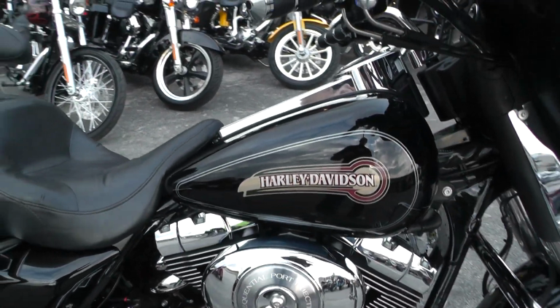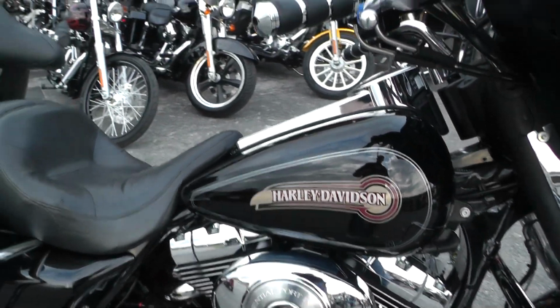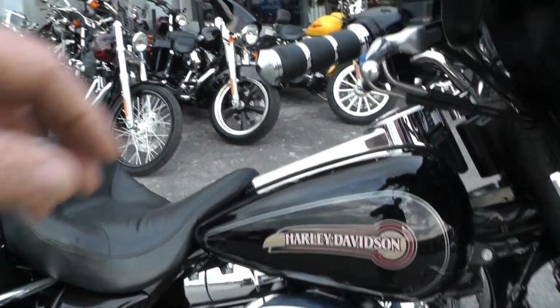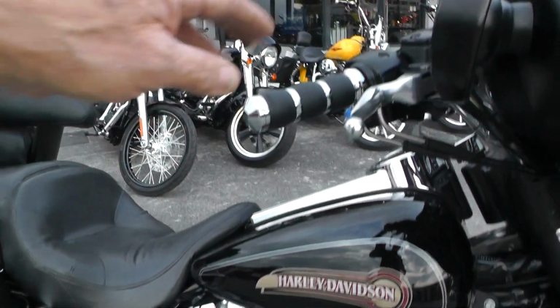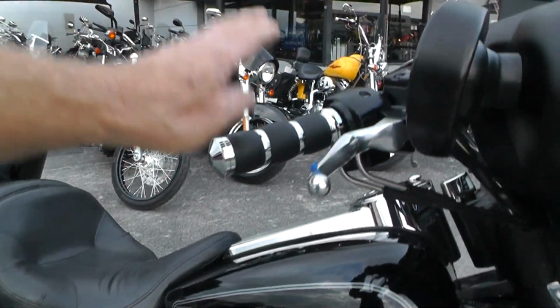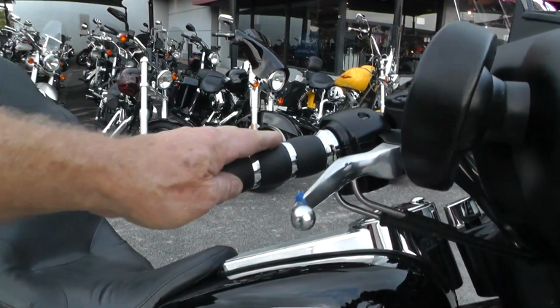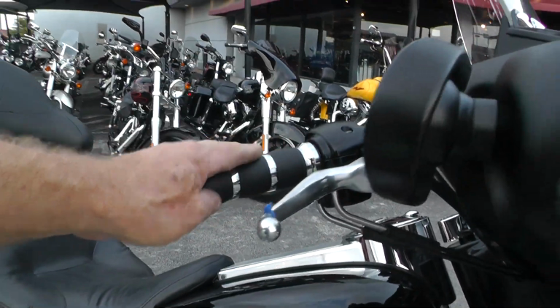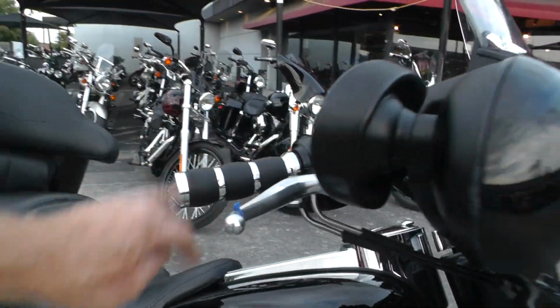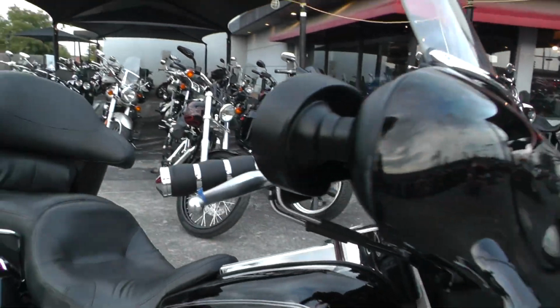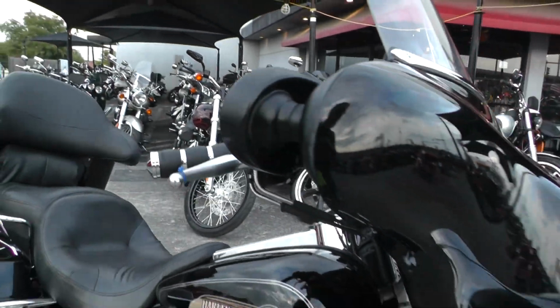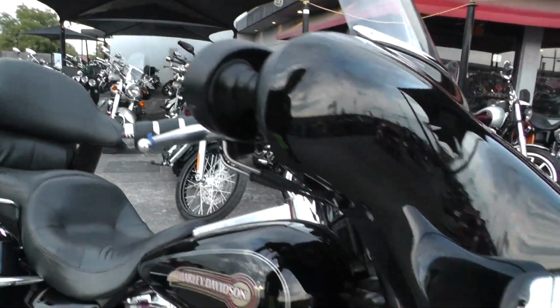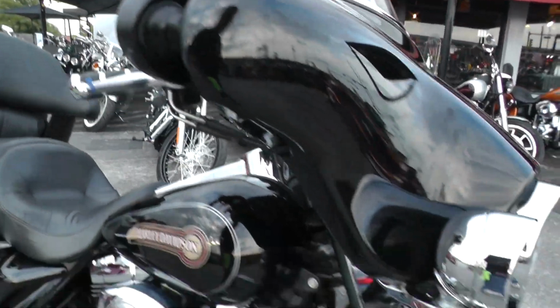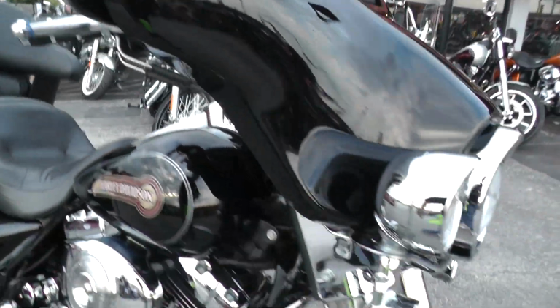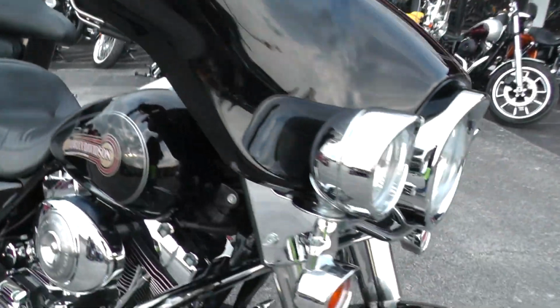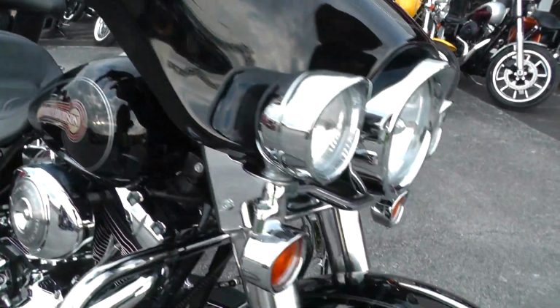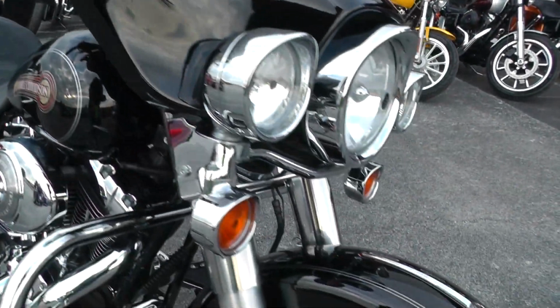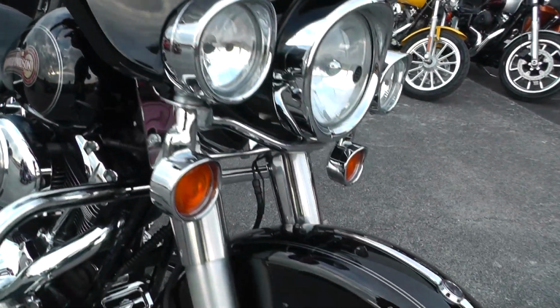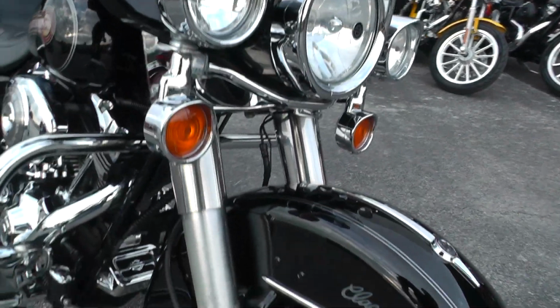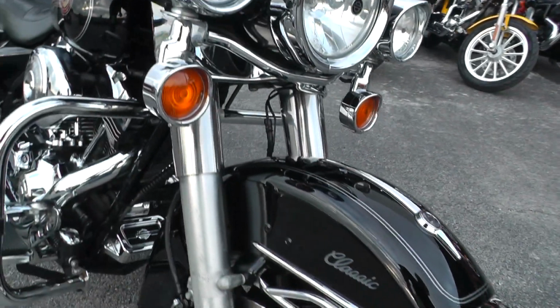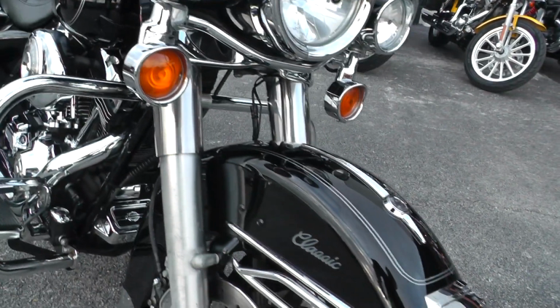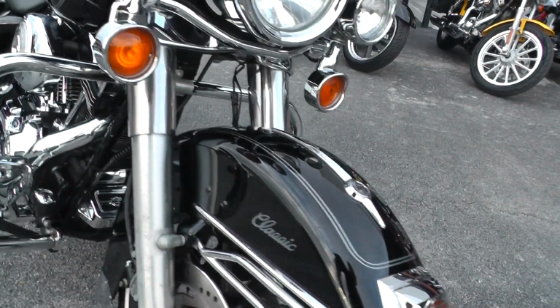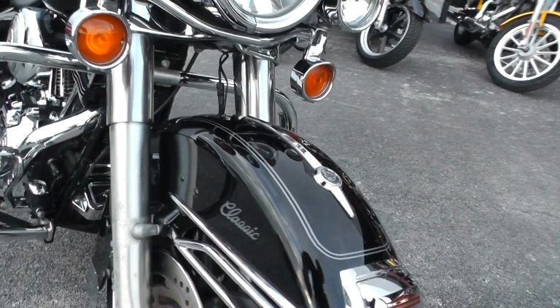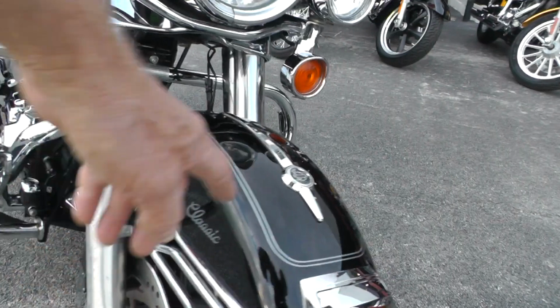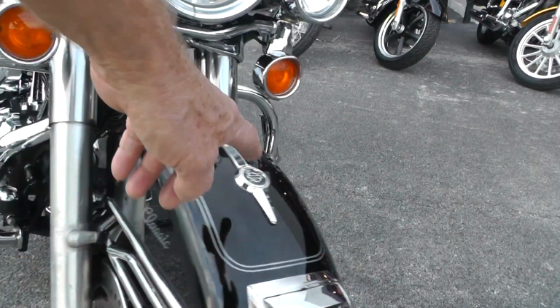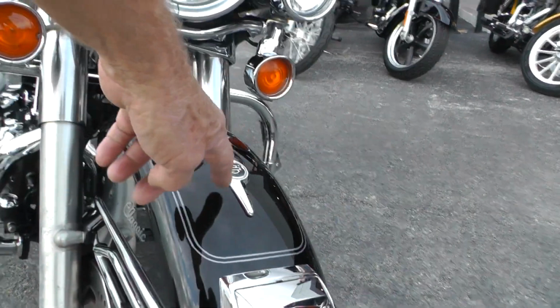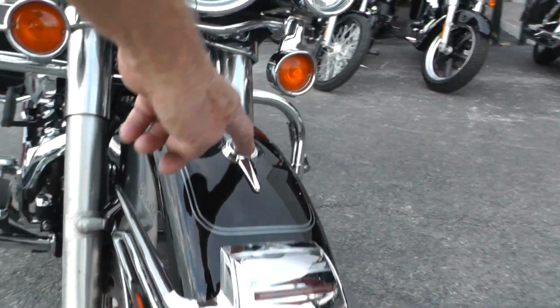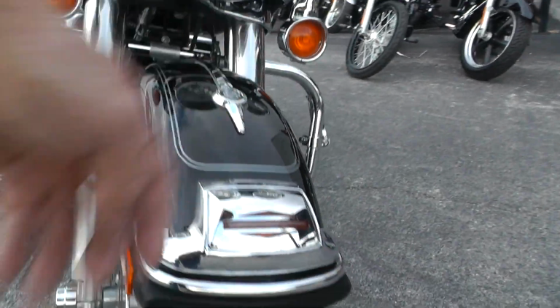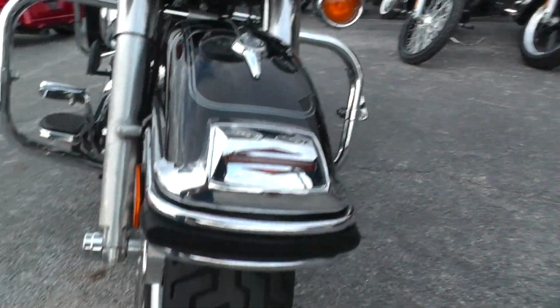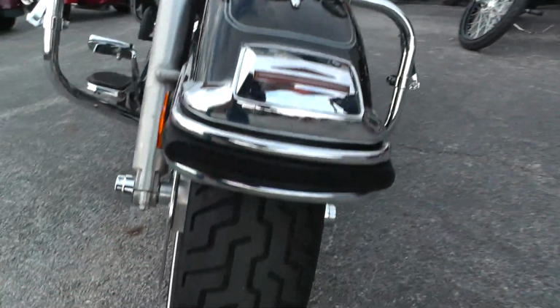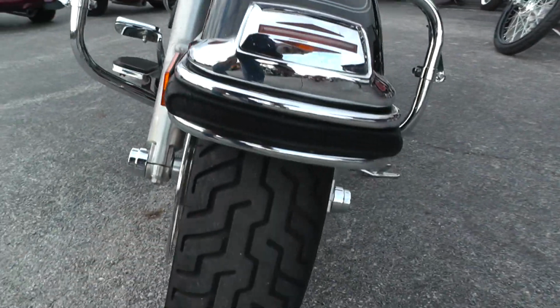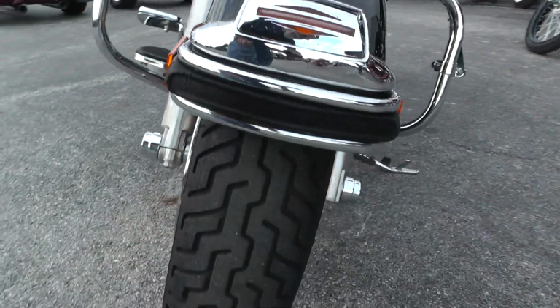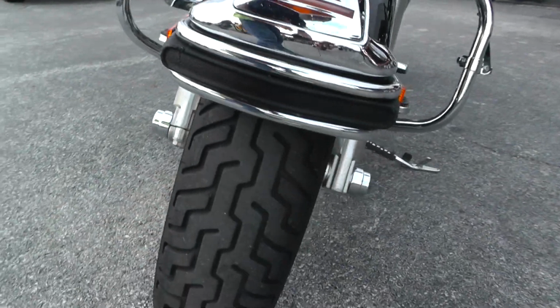Upgraded hand grips. Vivid black. Had the little fender trim piece added to it. Good tire on the front.